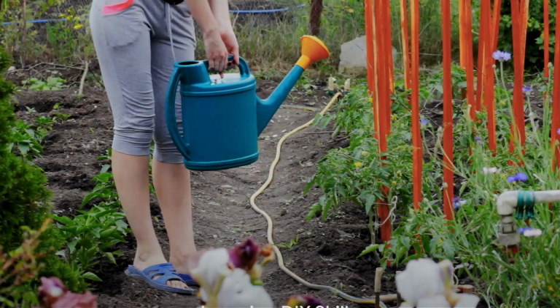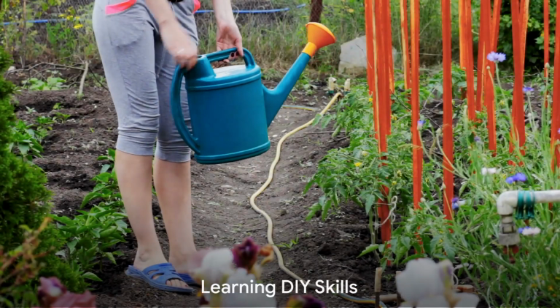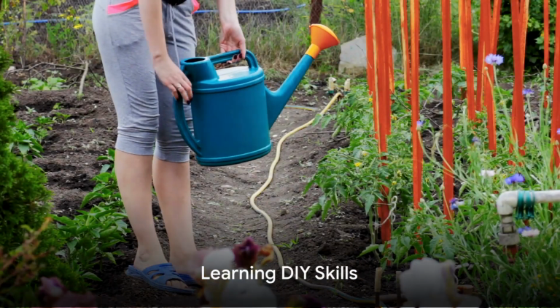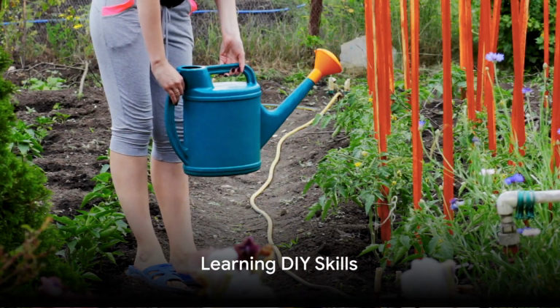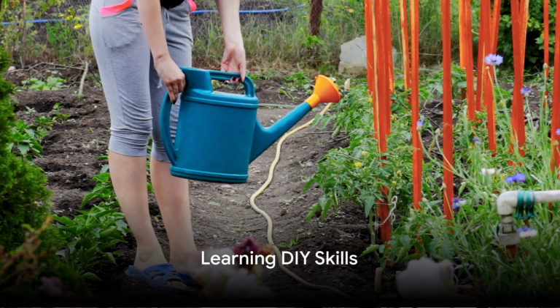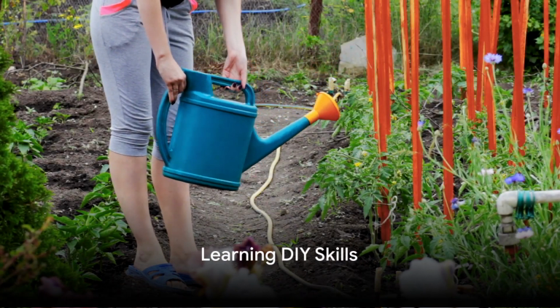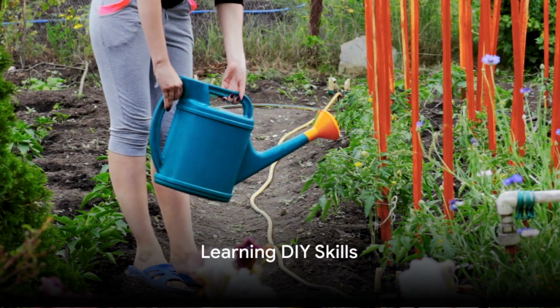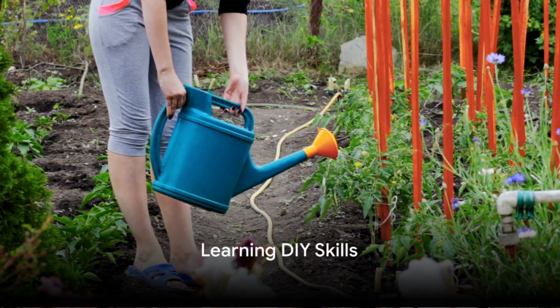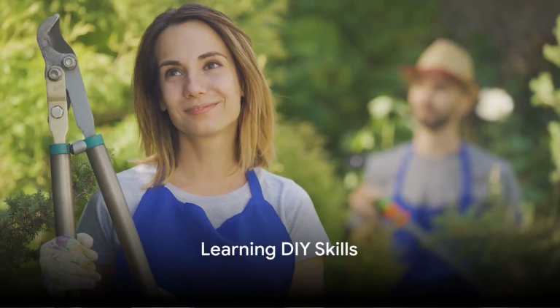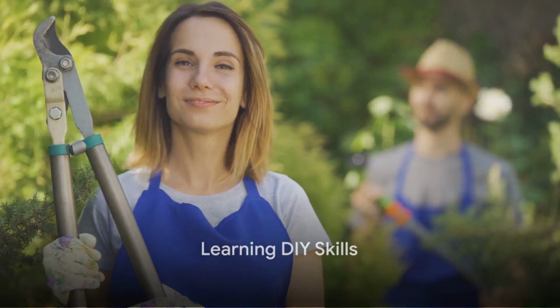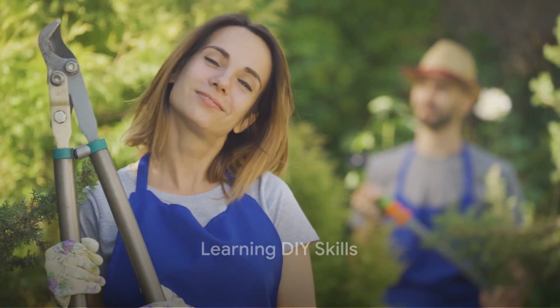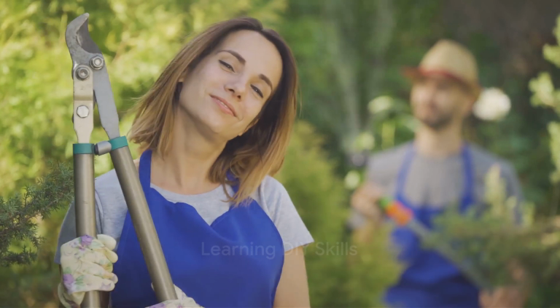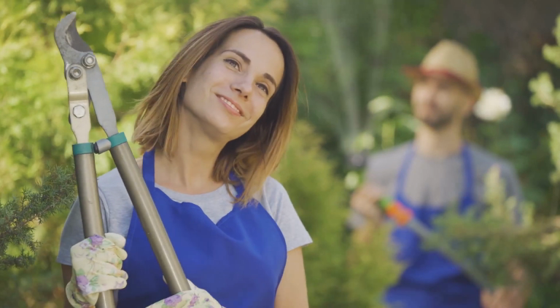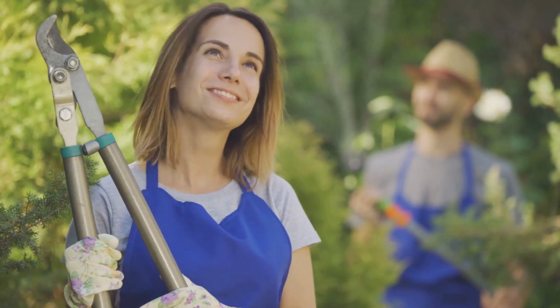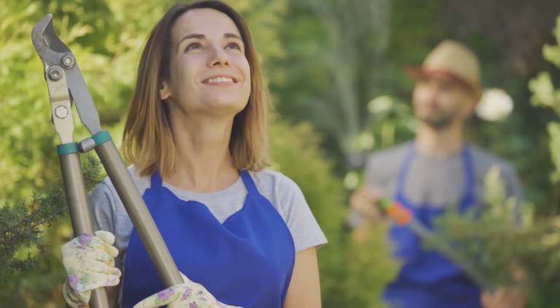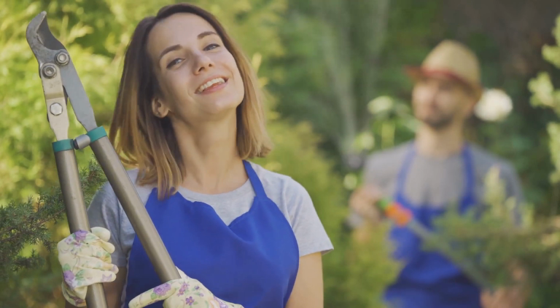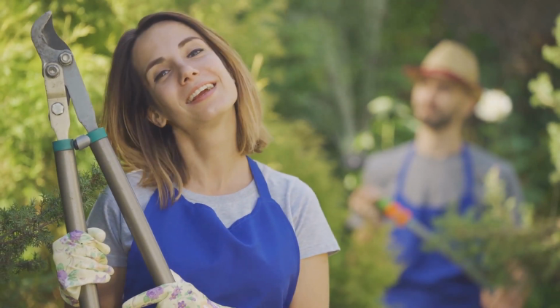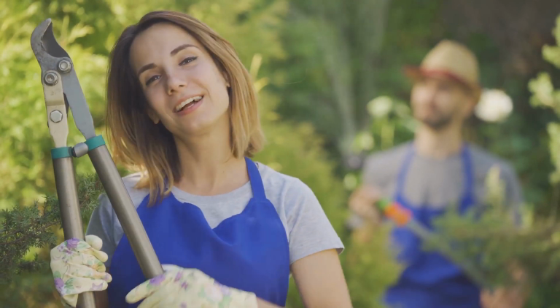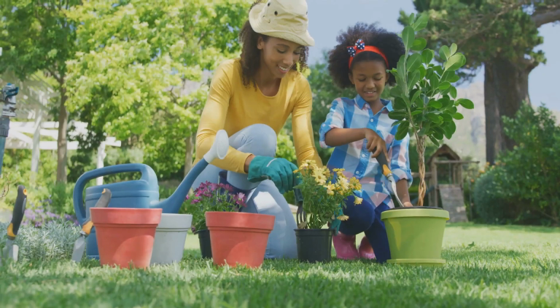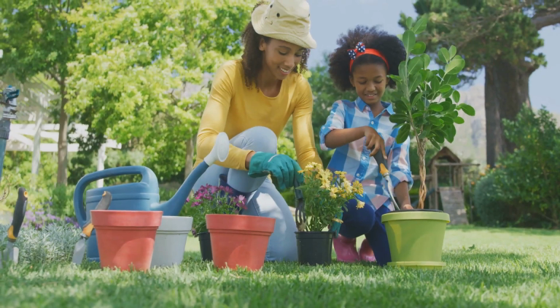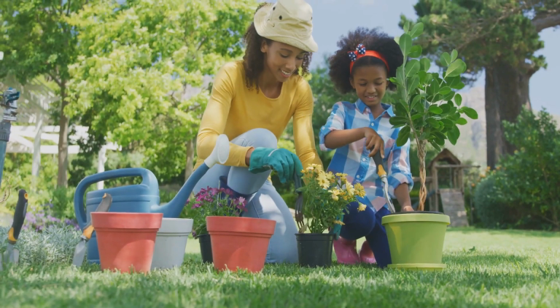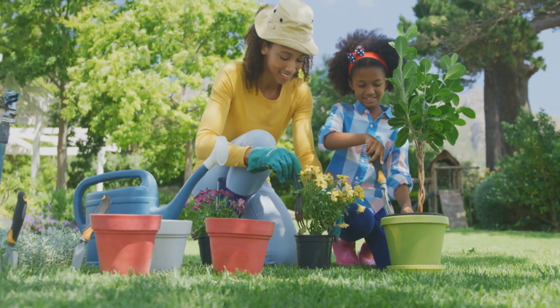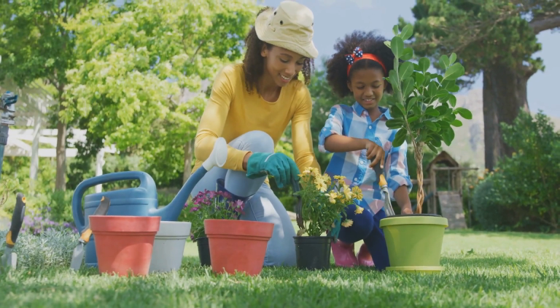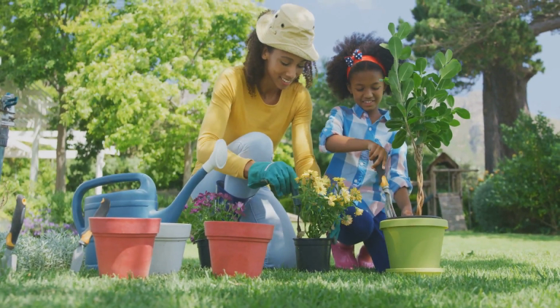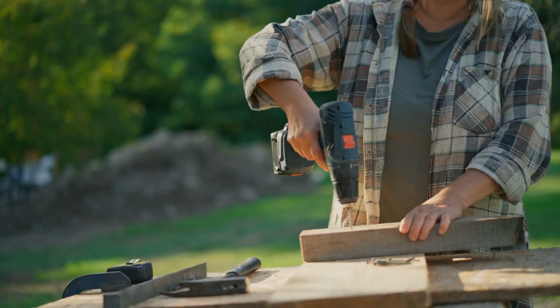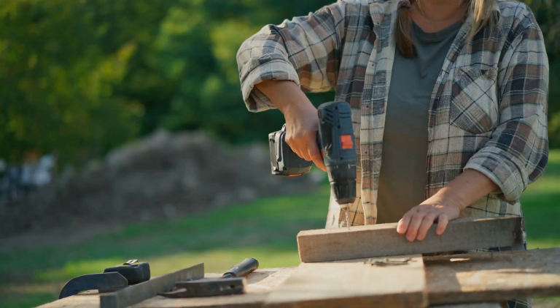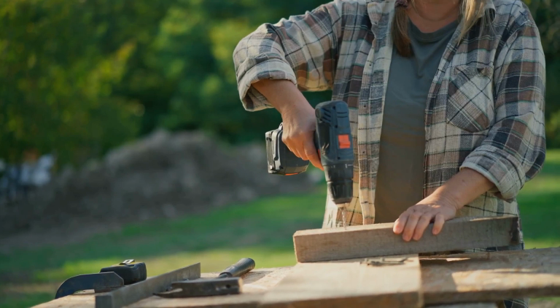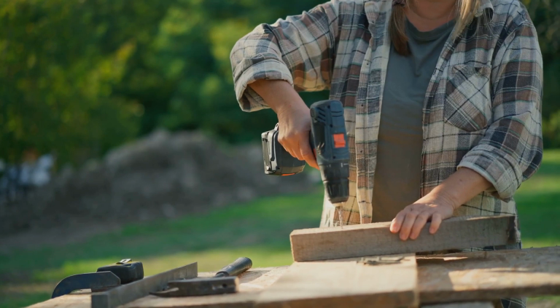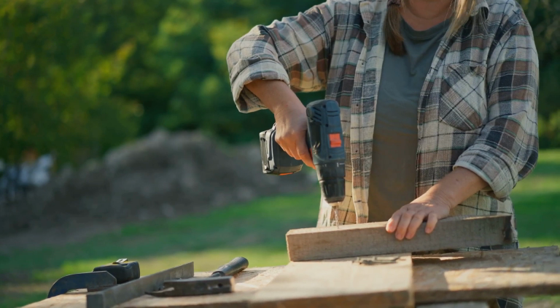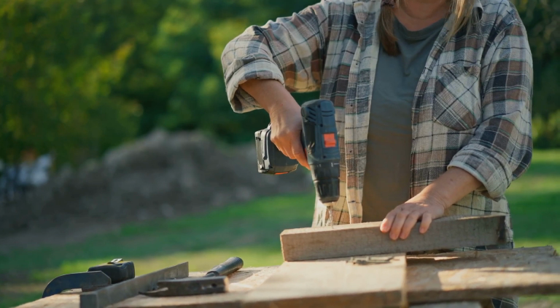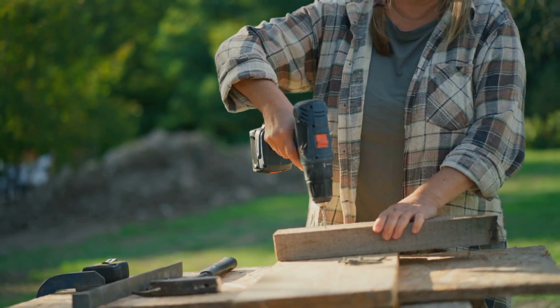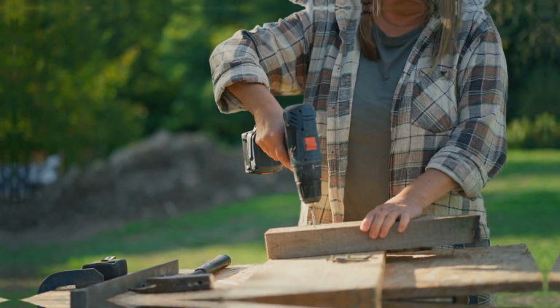Next, consider learning some basic DIY skills. From fixing a leaky faucet to mending a torn shirt, these skills not only save money but also make you more resourceful and independent.